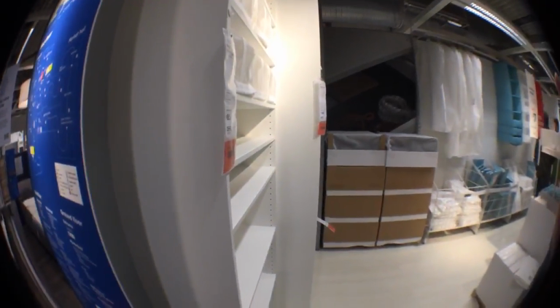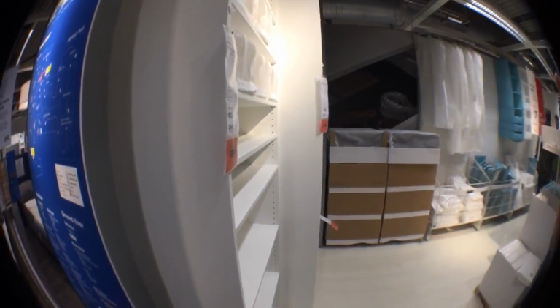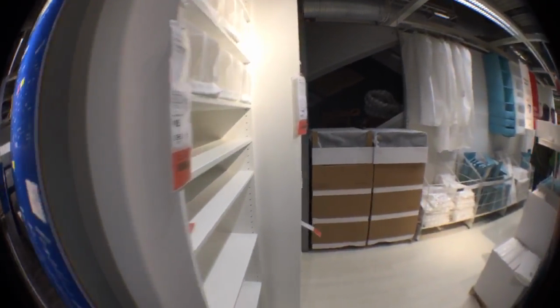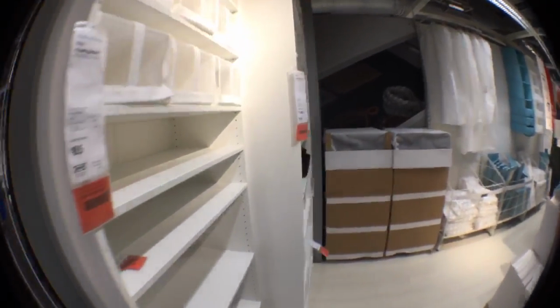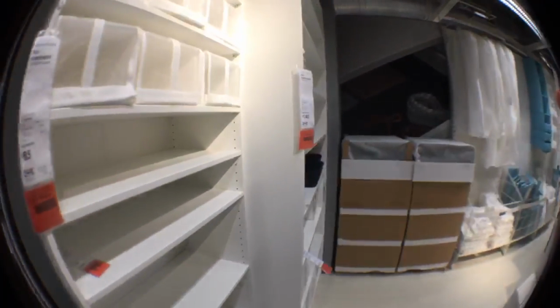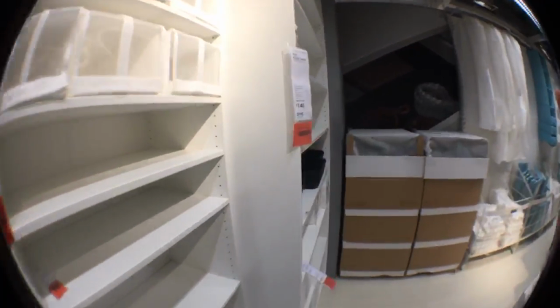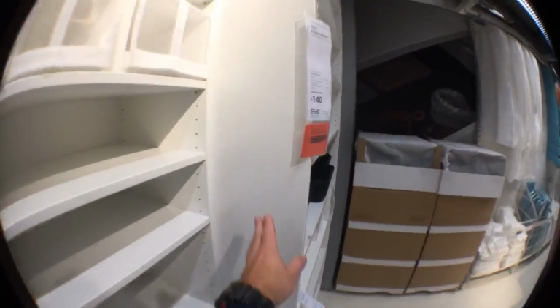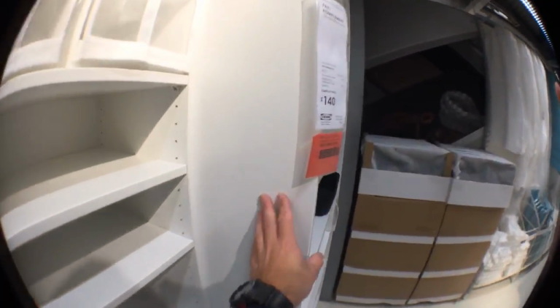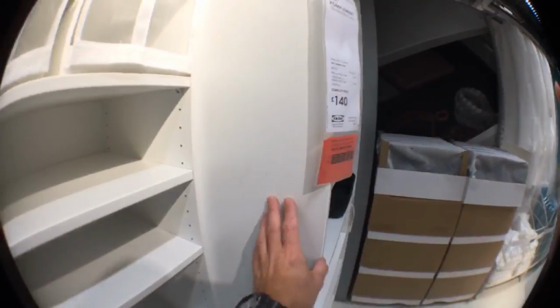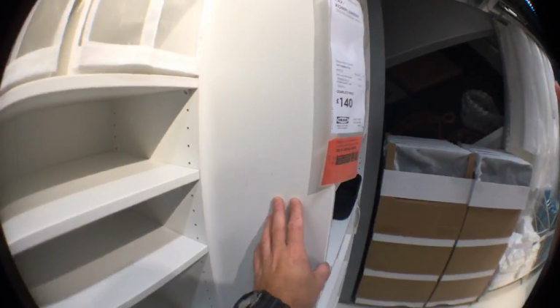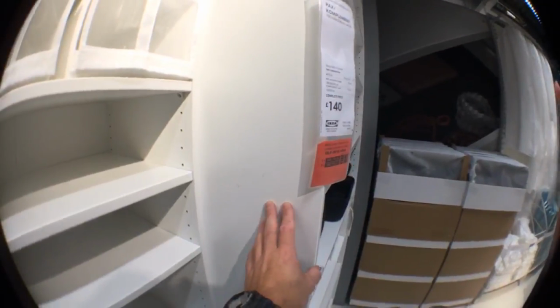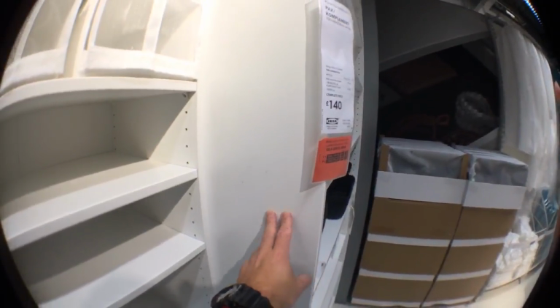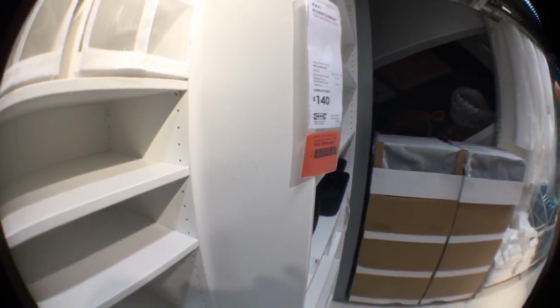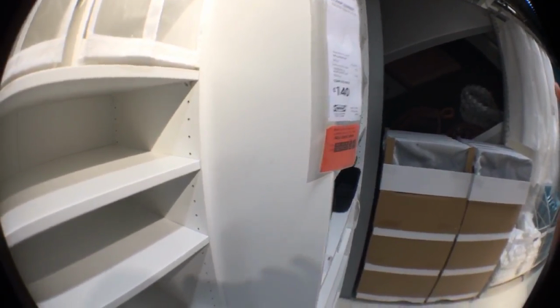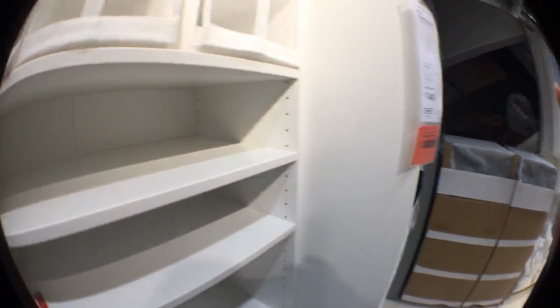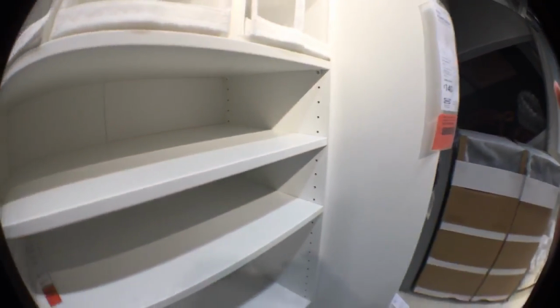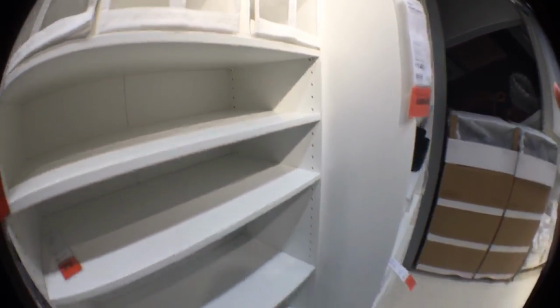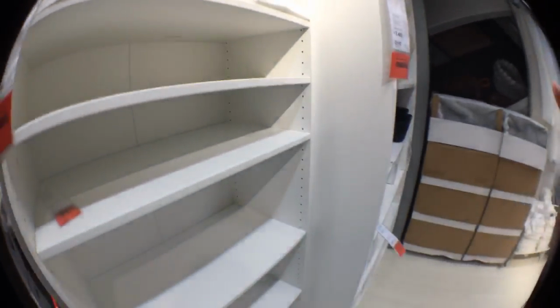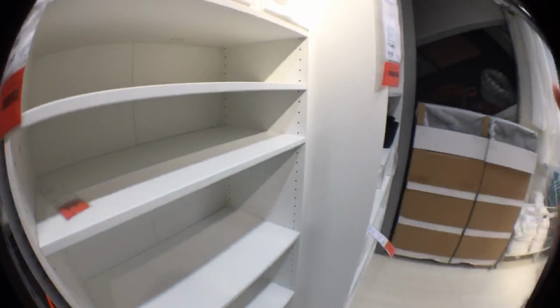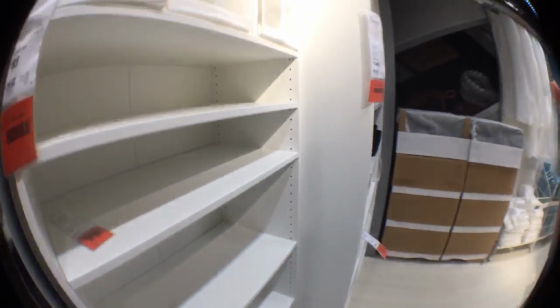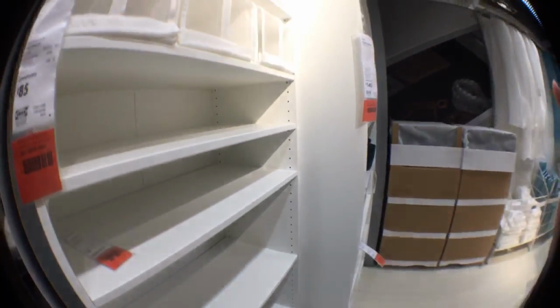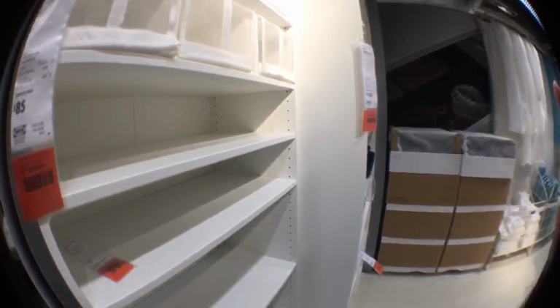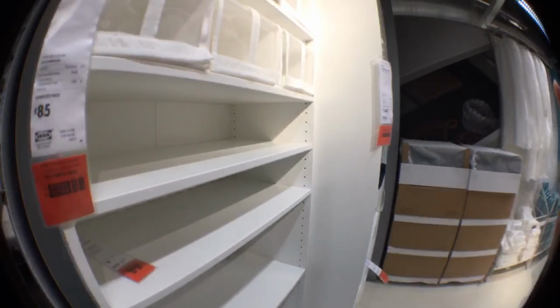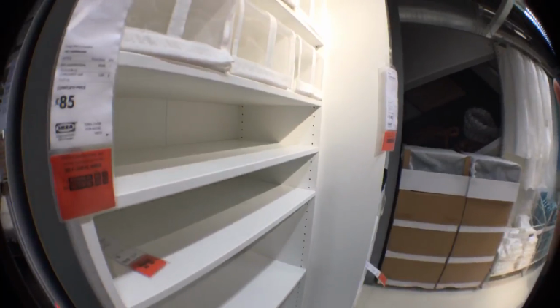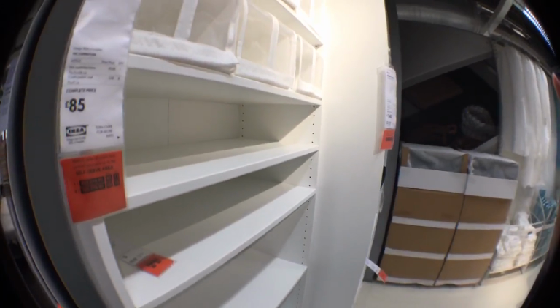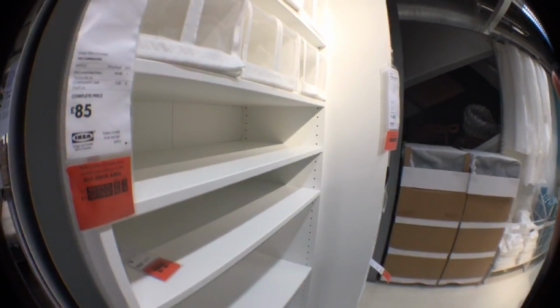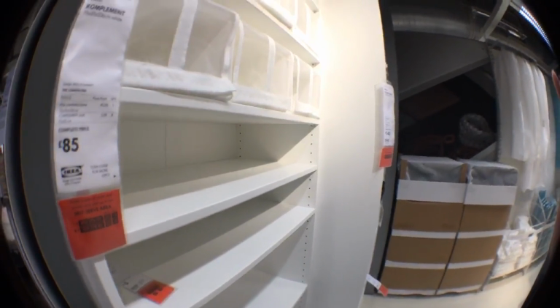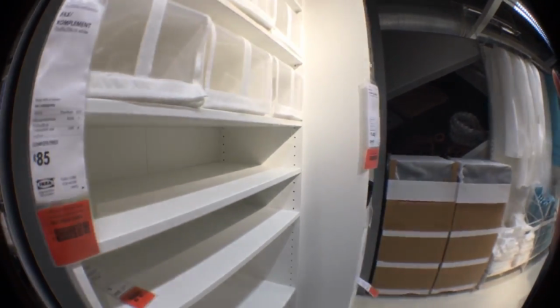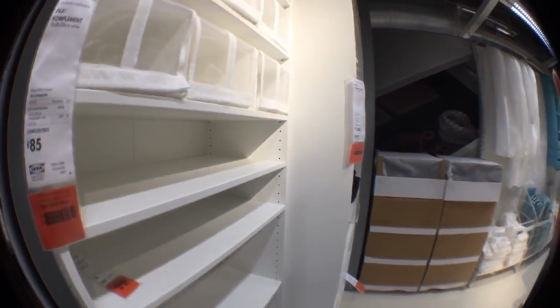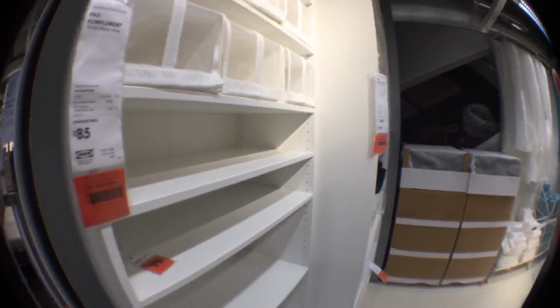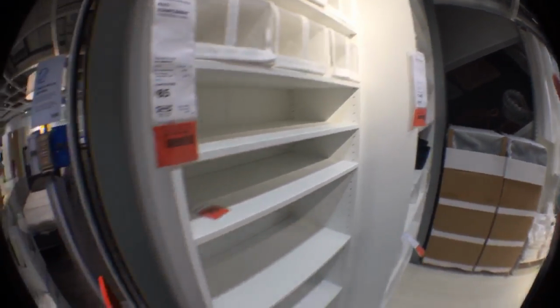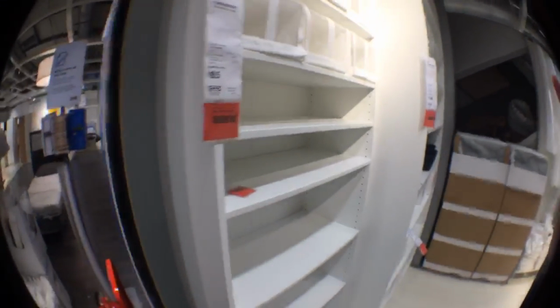I think this is the most popular - the thicker one - but this slim one doesn't have much storage. However, if you have limited space it might be an option for you.